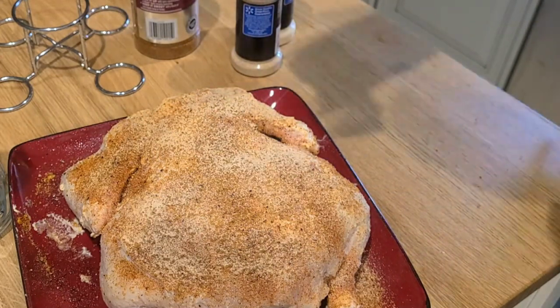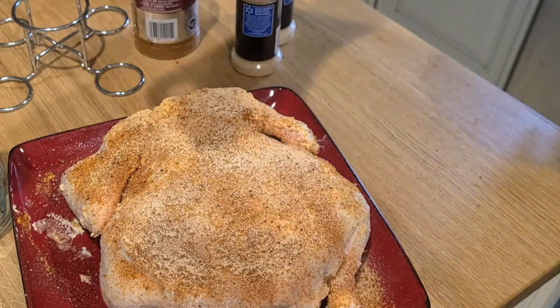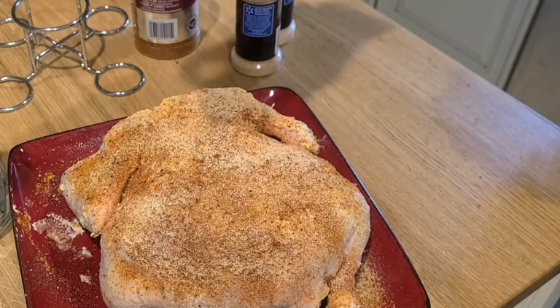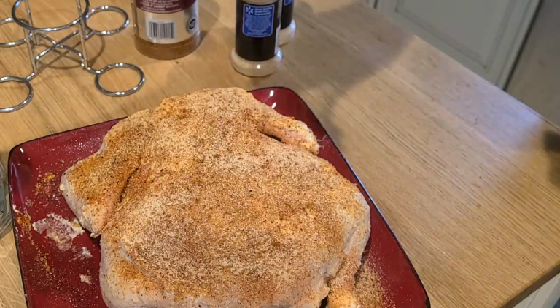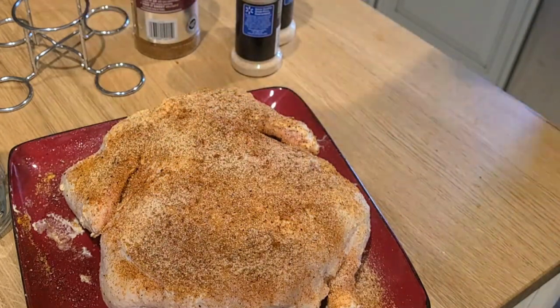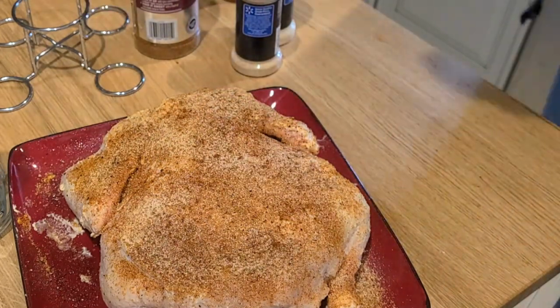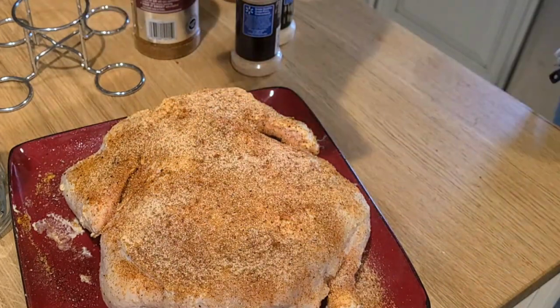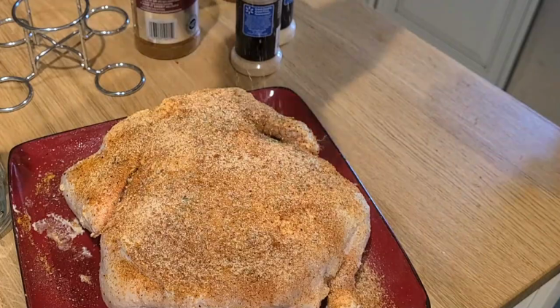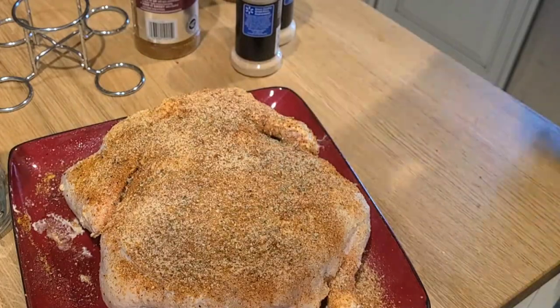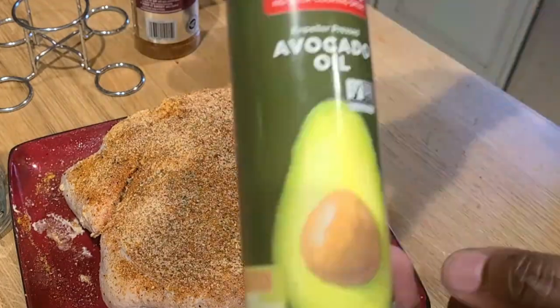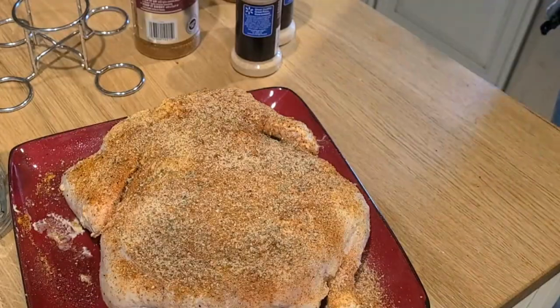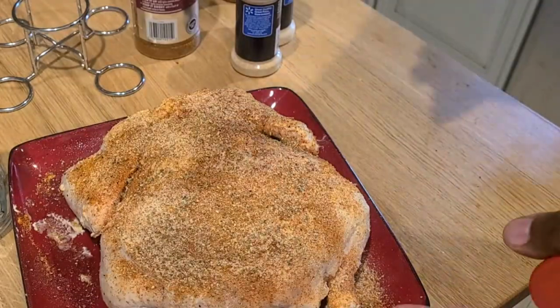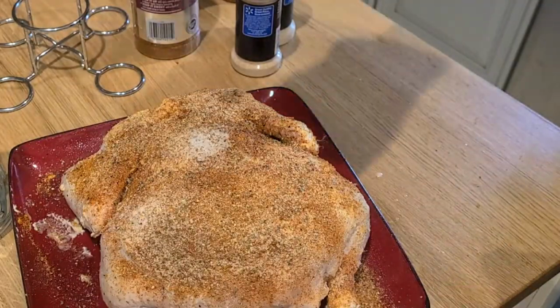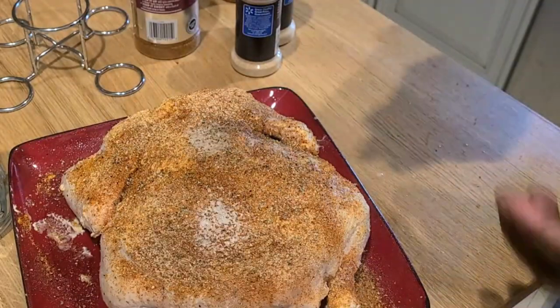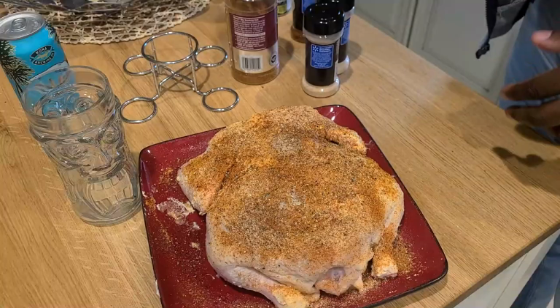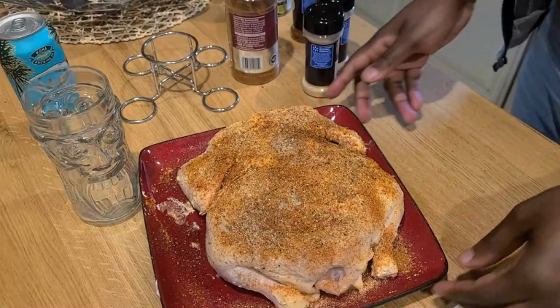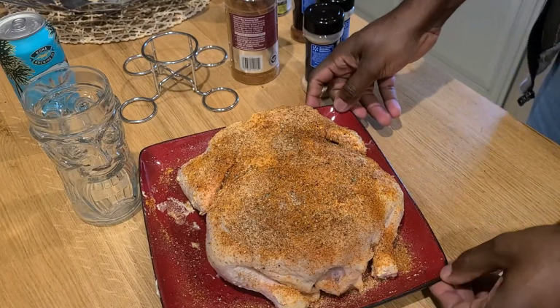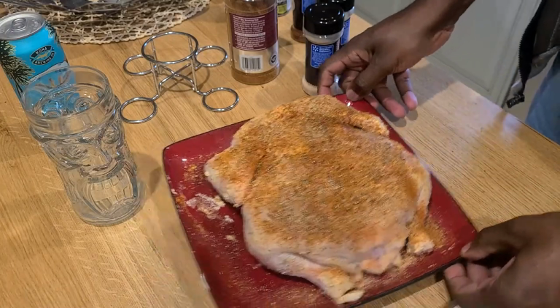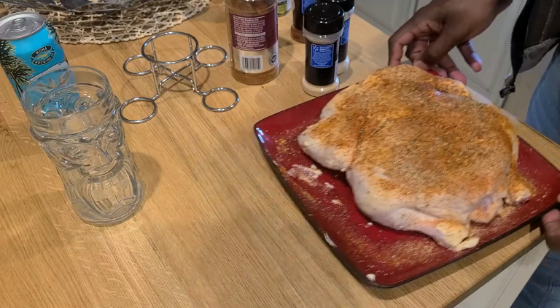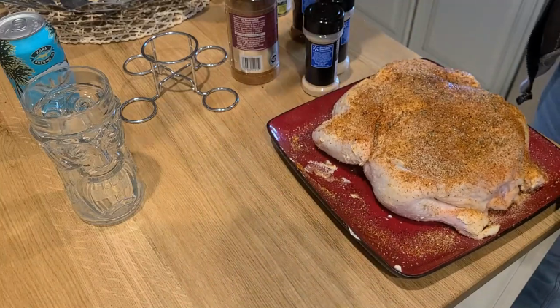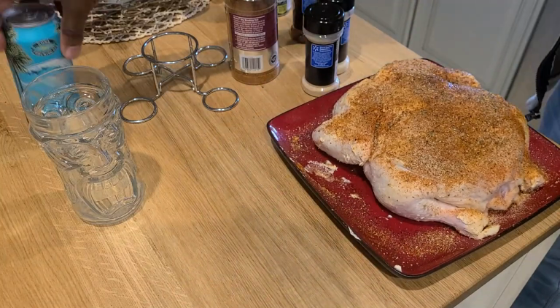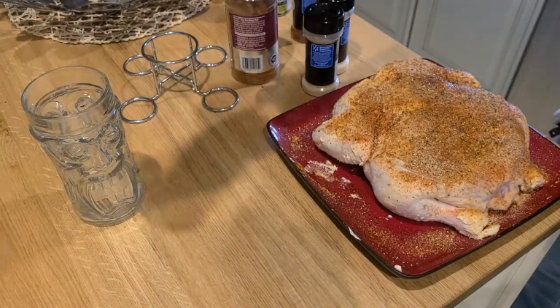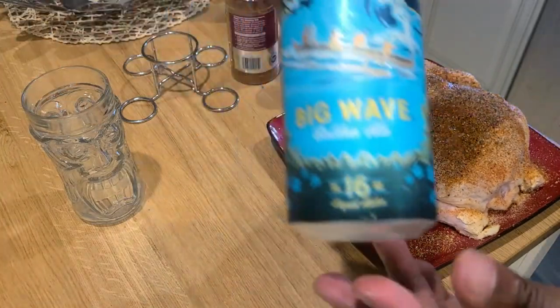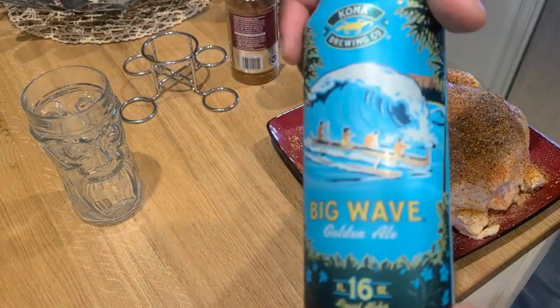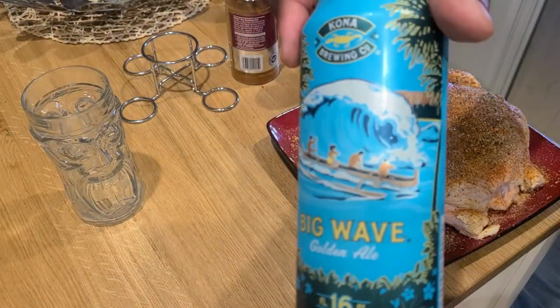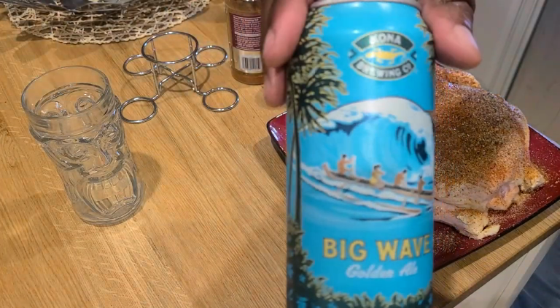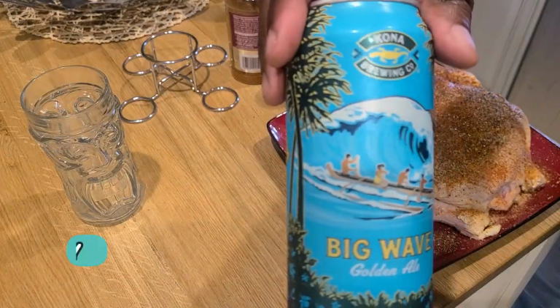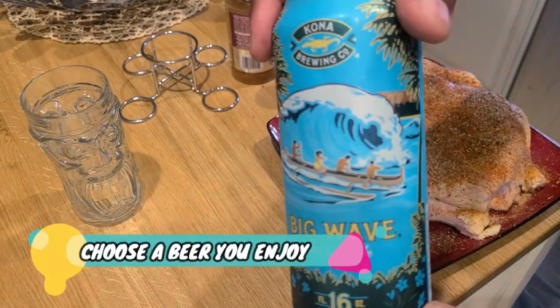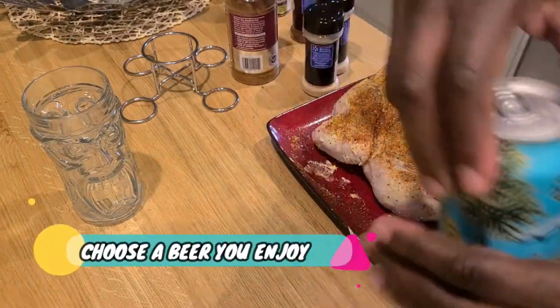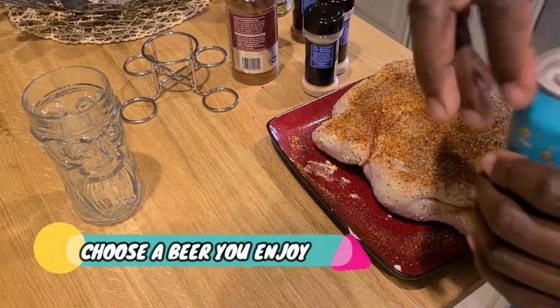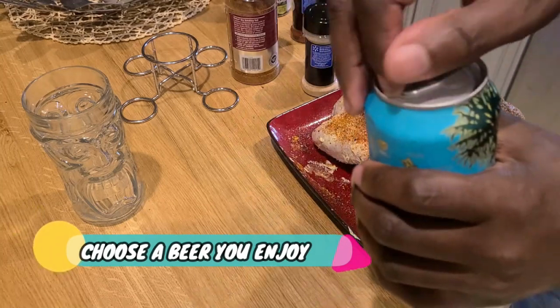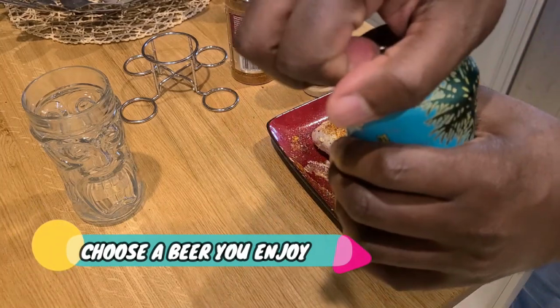You can choose whatever seasonings you like on your chicken — anything will work with this dish, and I cannot believe I don't make this dish more often. Choose your favorite beer; in this case I'm using Big Wave, a beer that you enjoy.